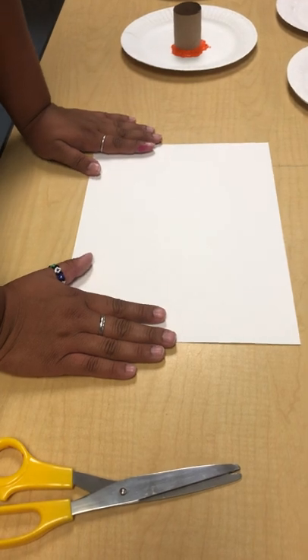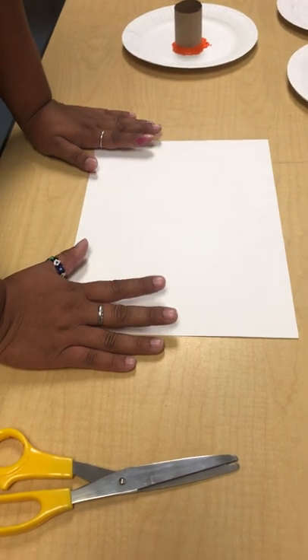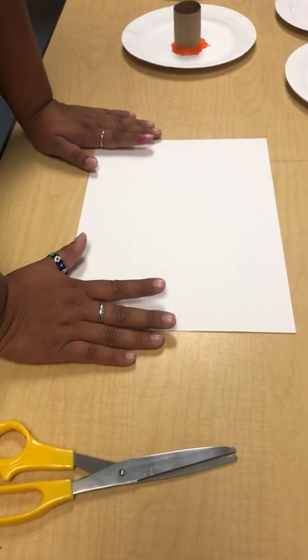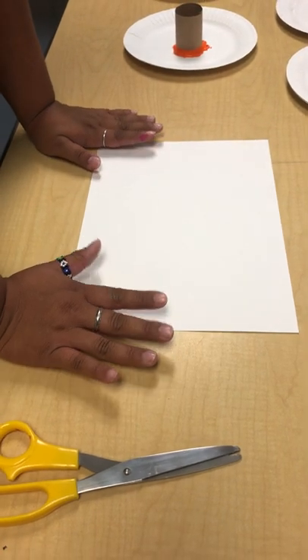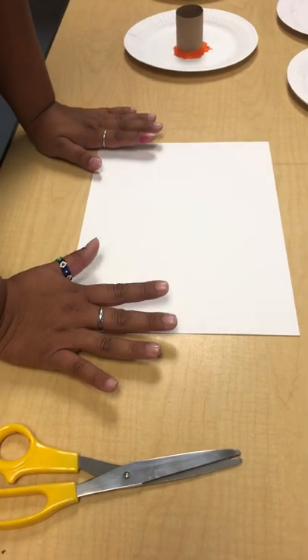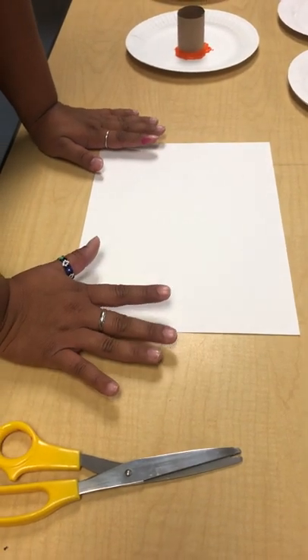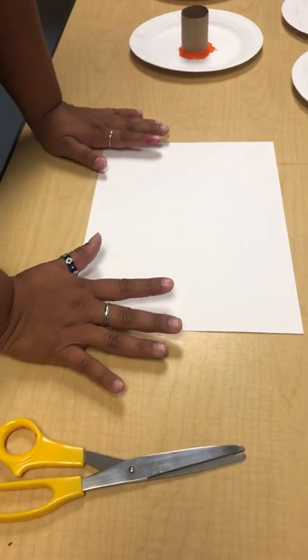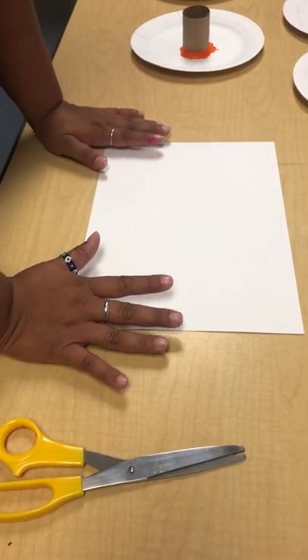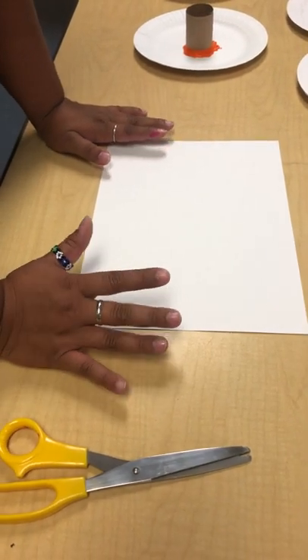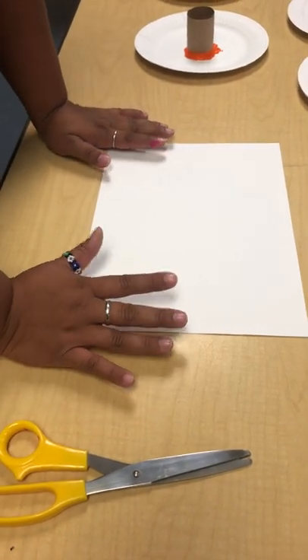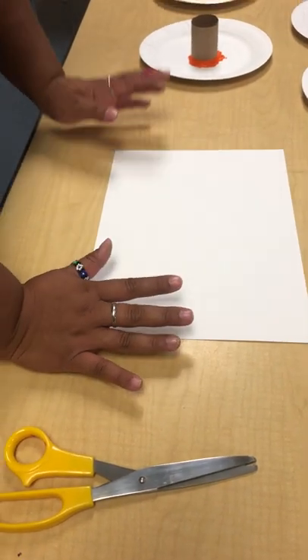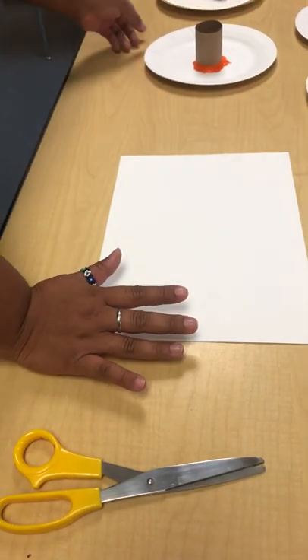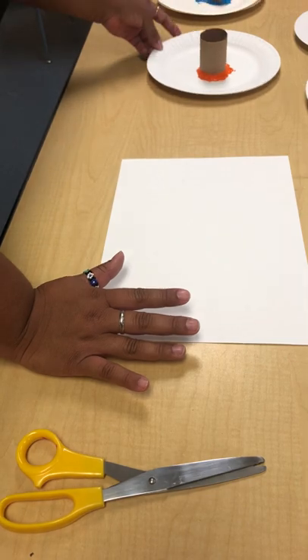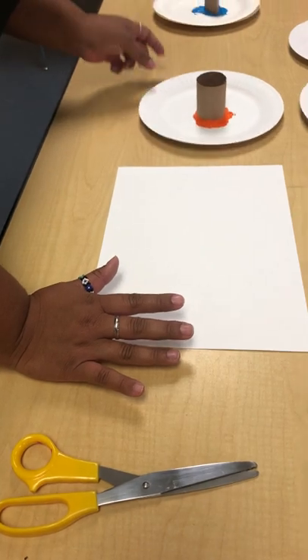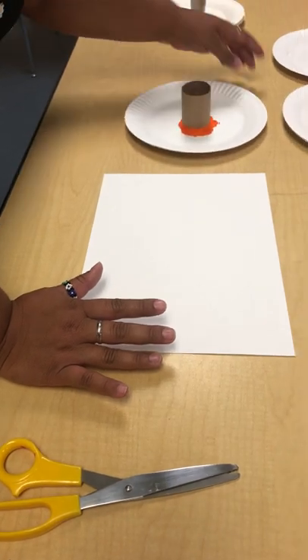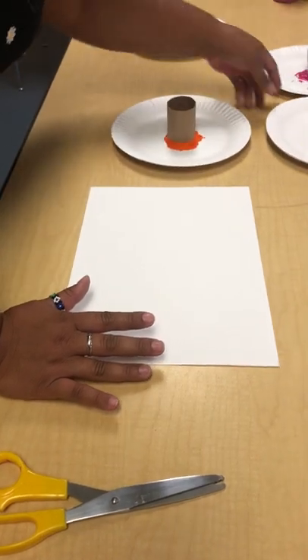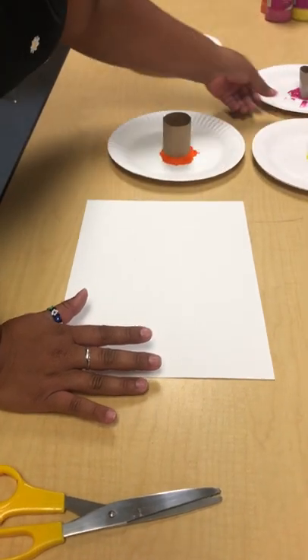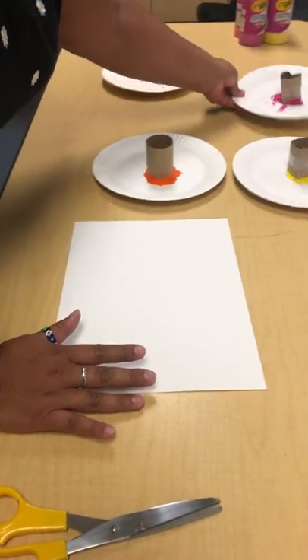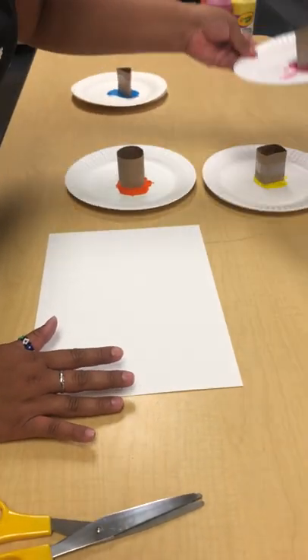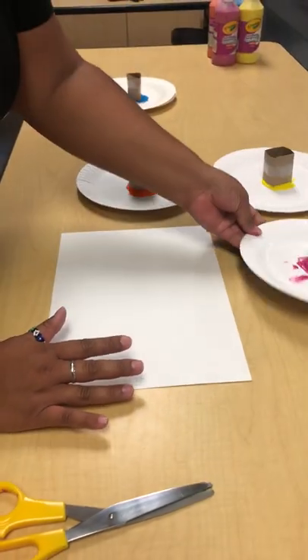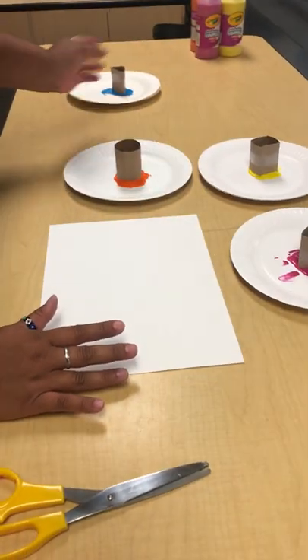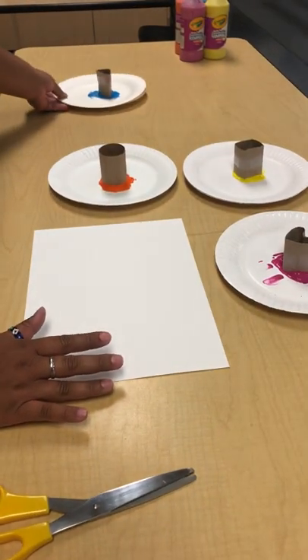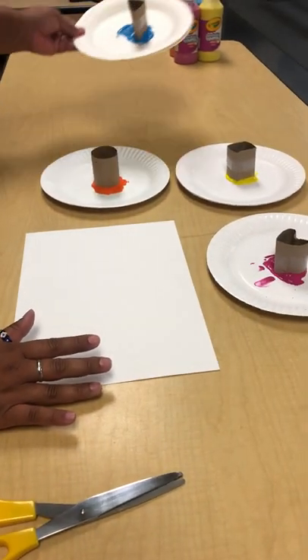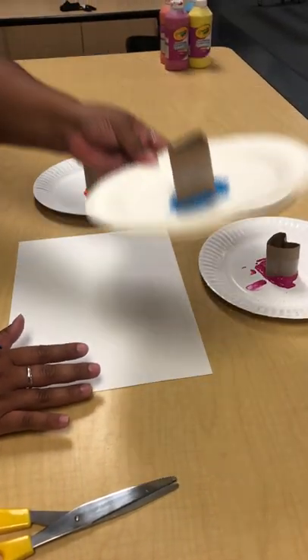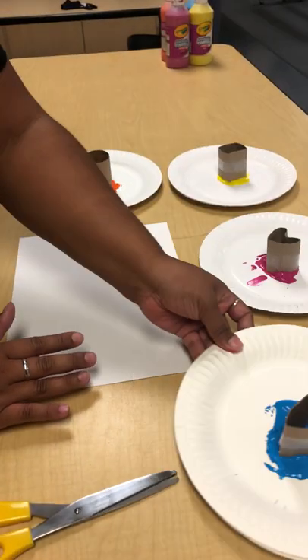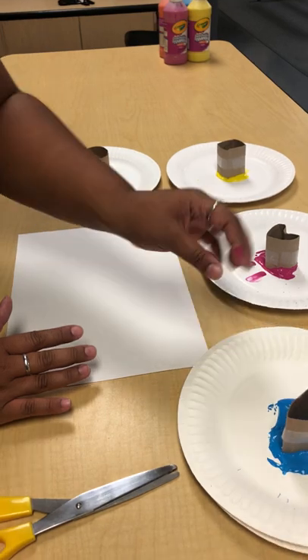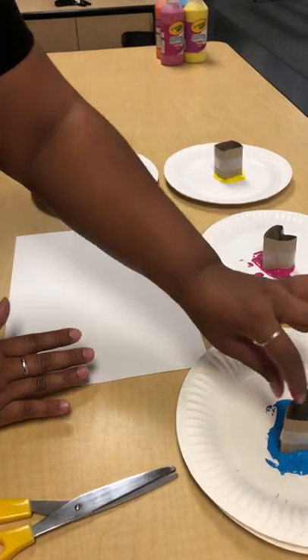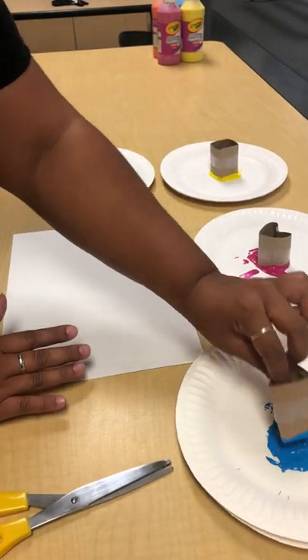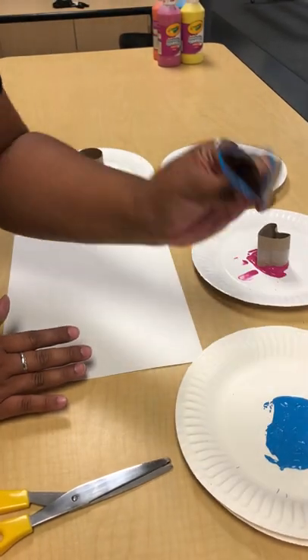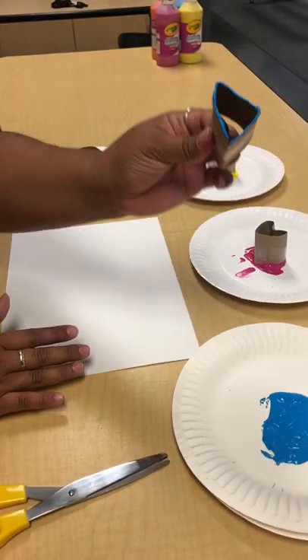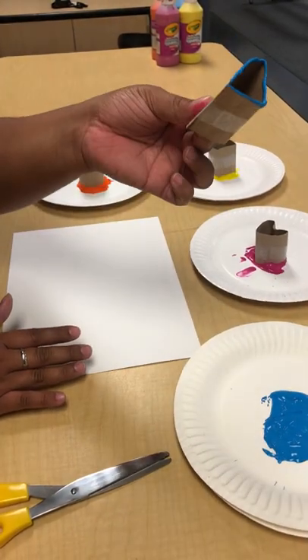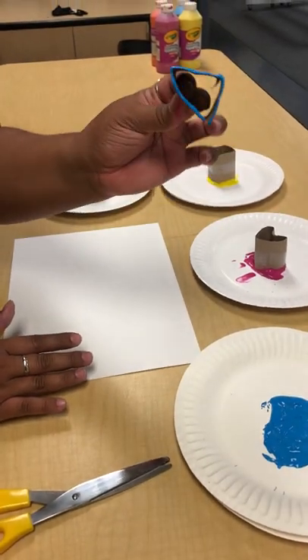I'm doing this for kindergarten through second grade, possibly even higher. You're just going to take four plates with paint, and you're going to make shapes out of them with toilet paper rolls.